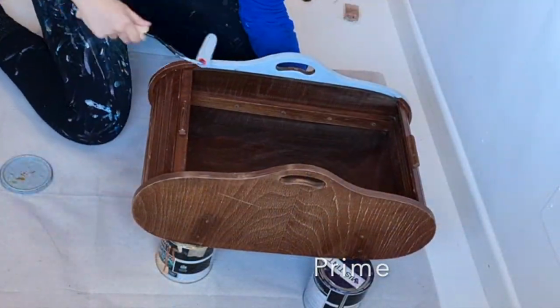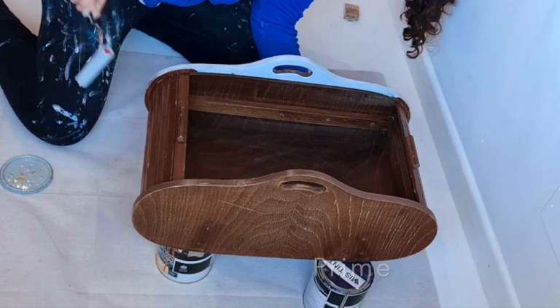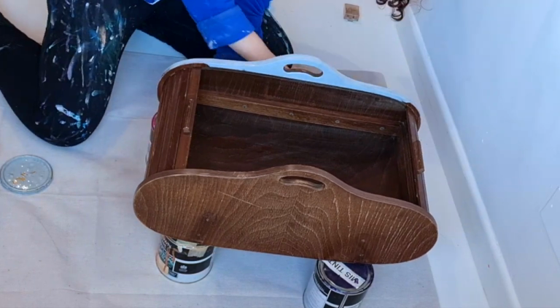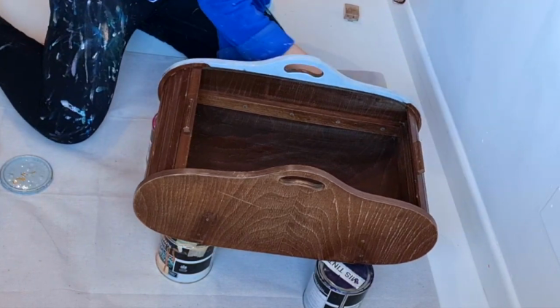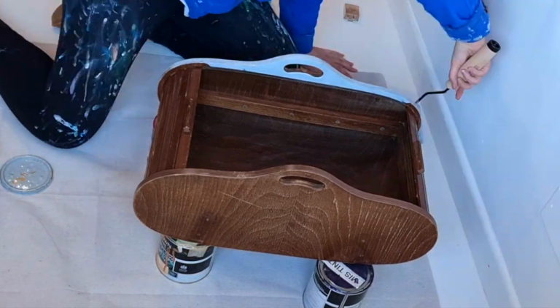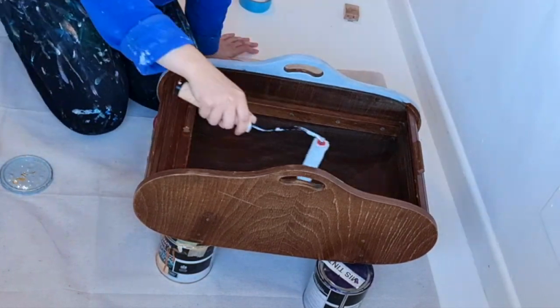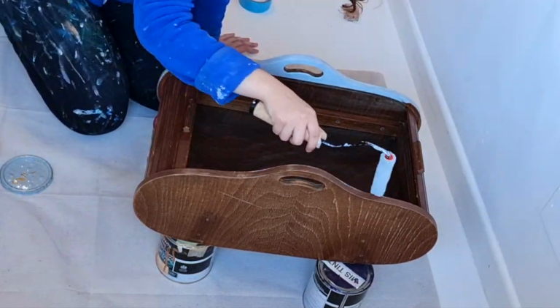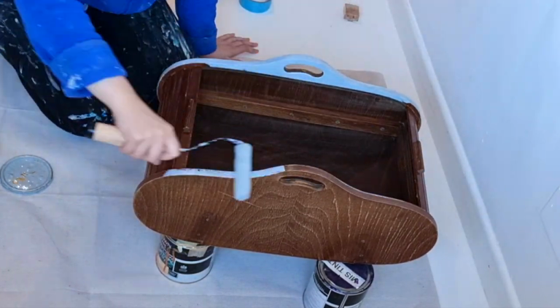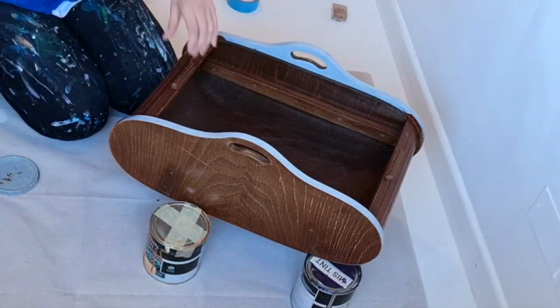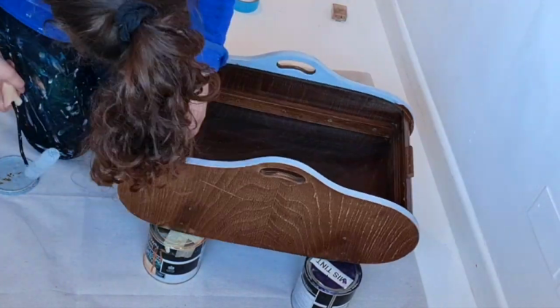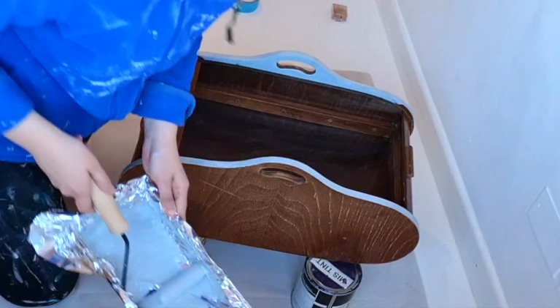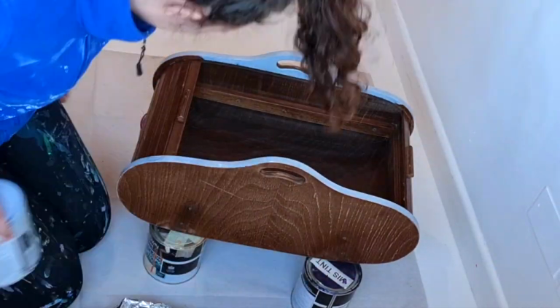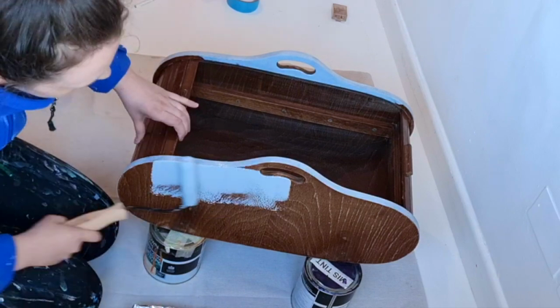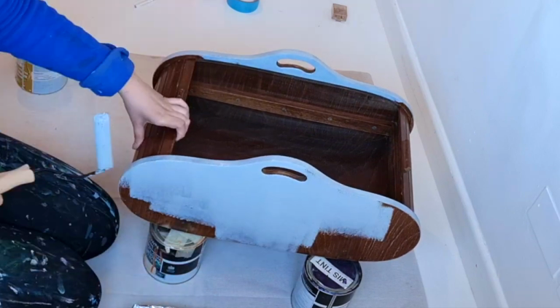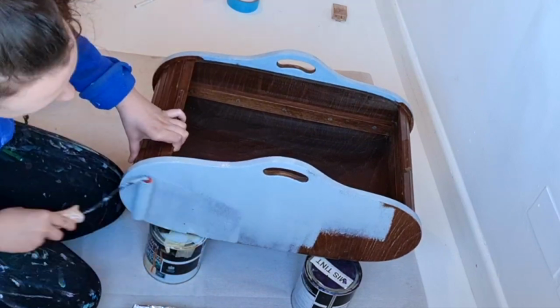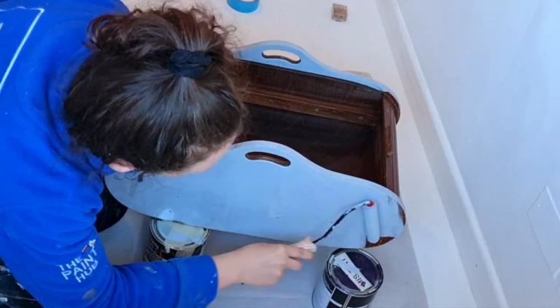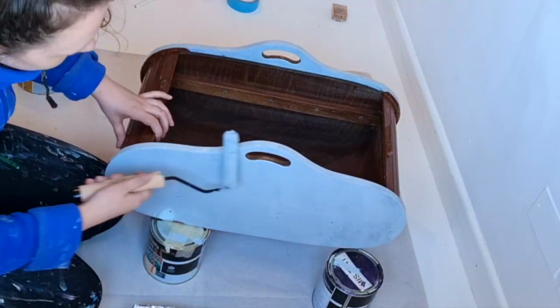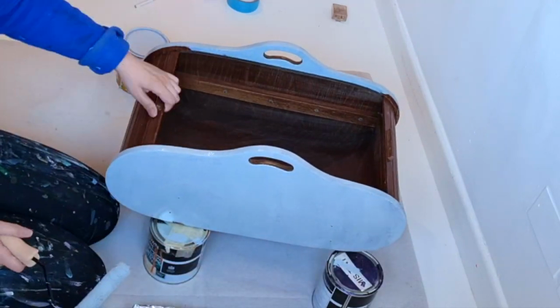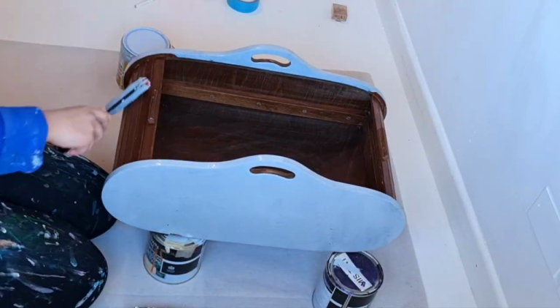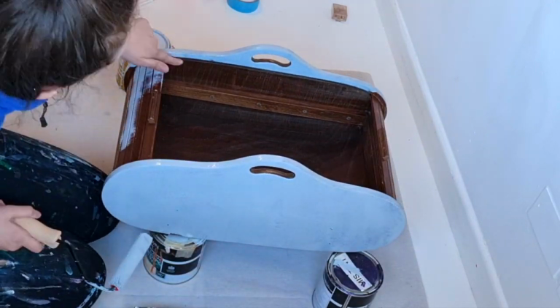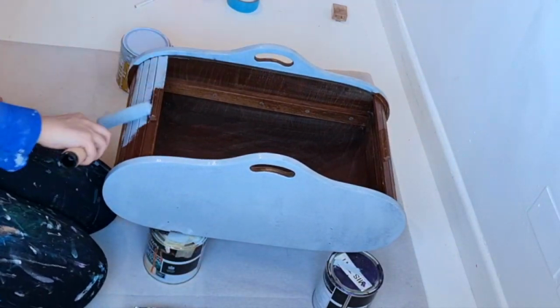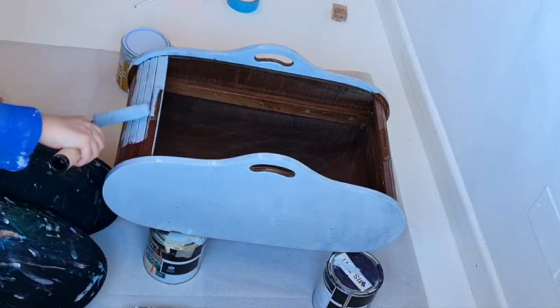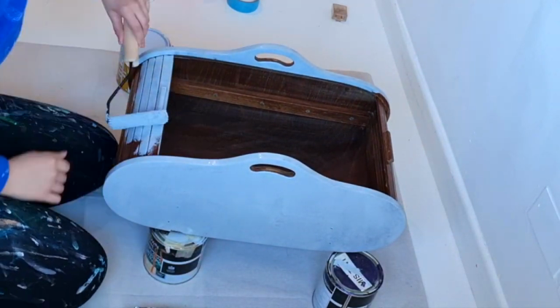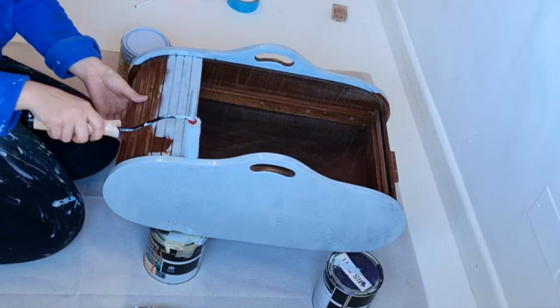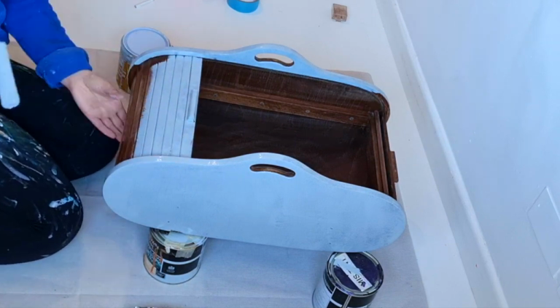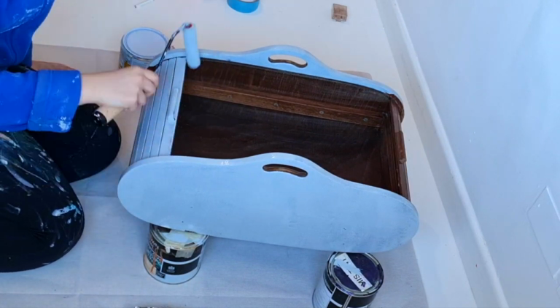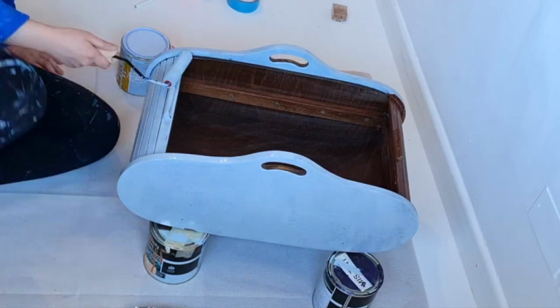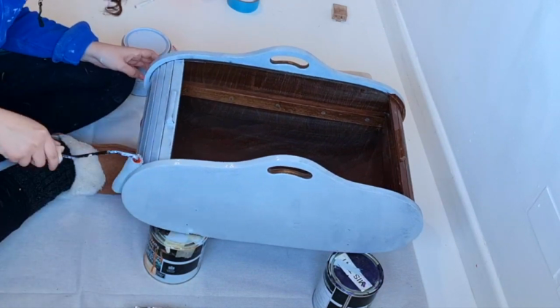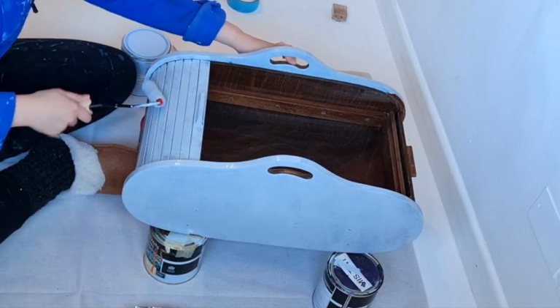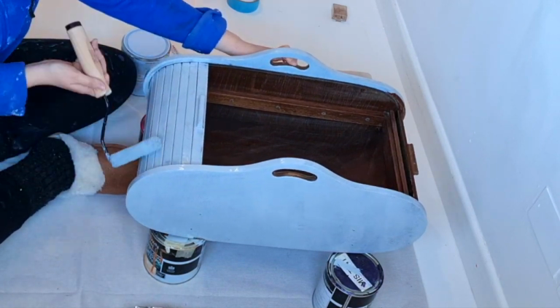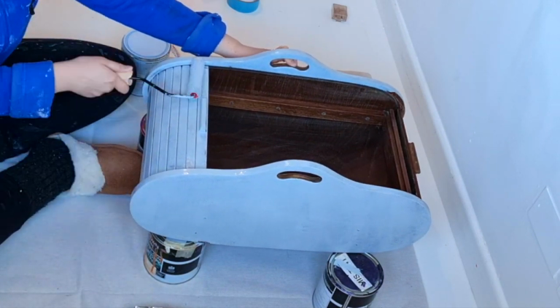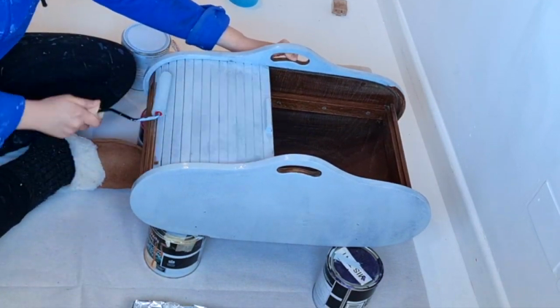Then I went in with my primer — I'm using an oil-based primer which has been tinted to gray. I had to be very careful when painting the door. You'll see I sort of open it as I go along because I can't put too much paint on this mechanism — that's how it opens, it slides along in a little crevice — so you have to be careful not to stick them all together.